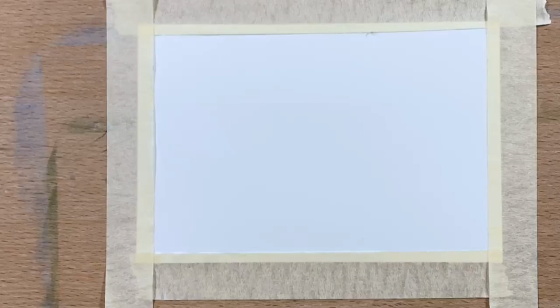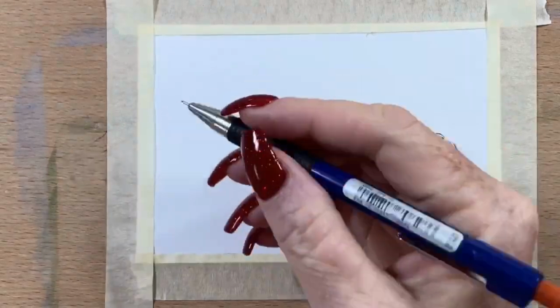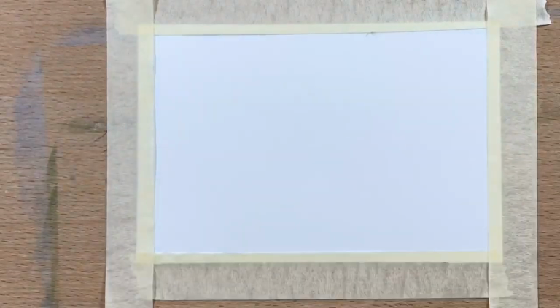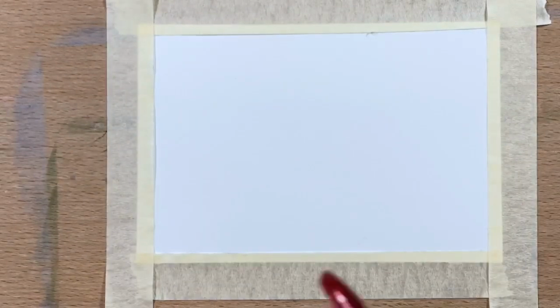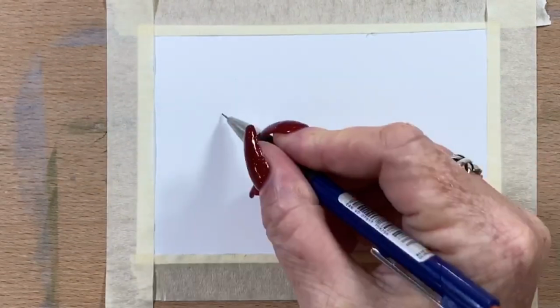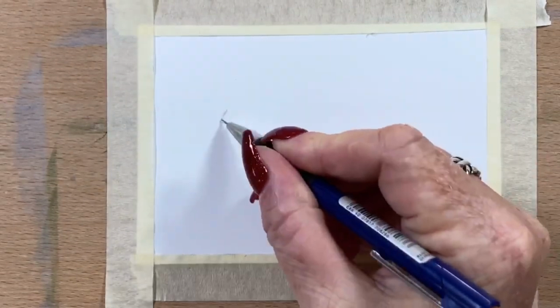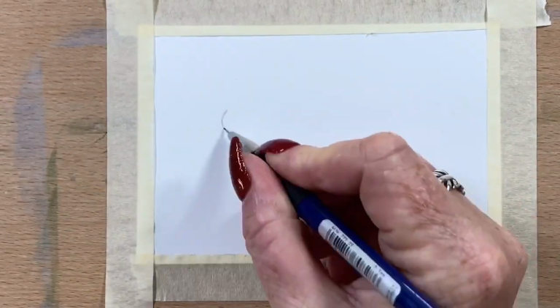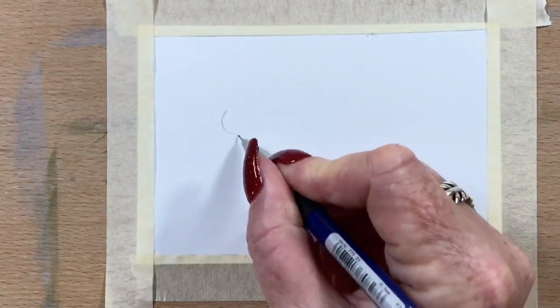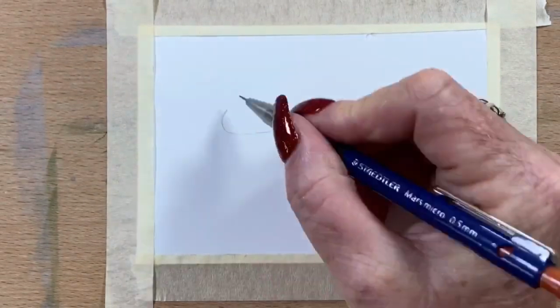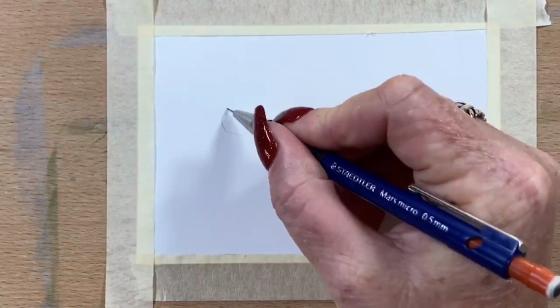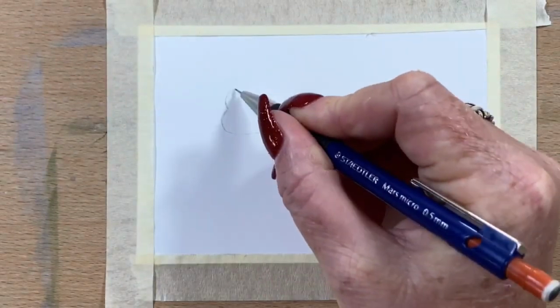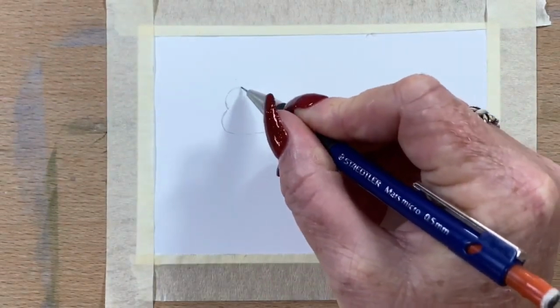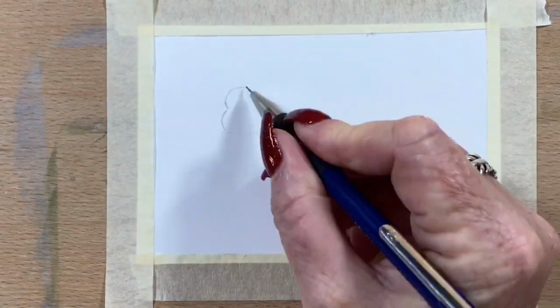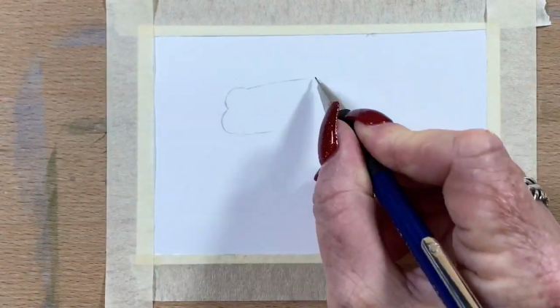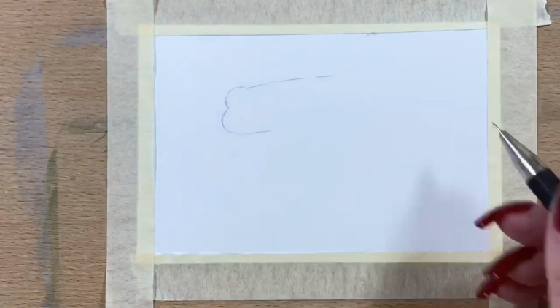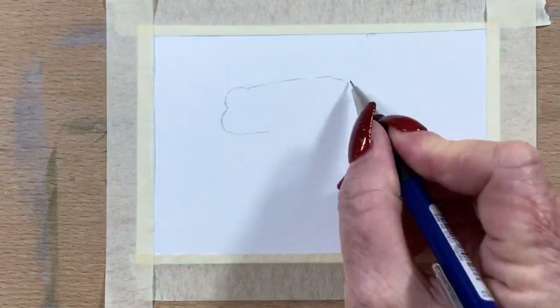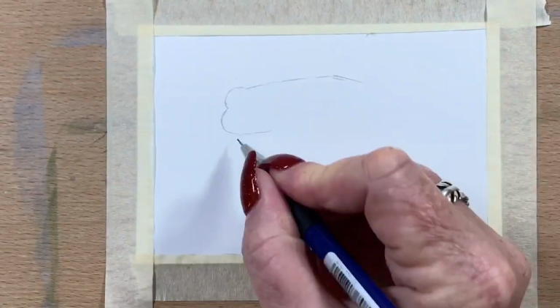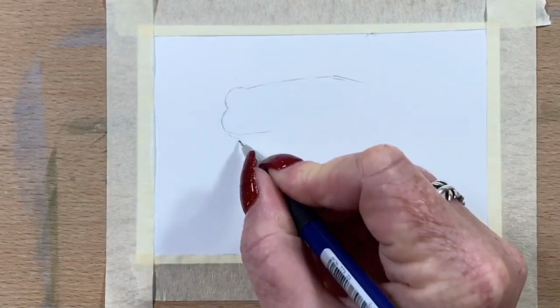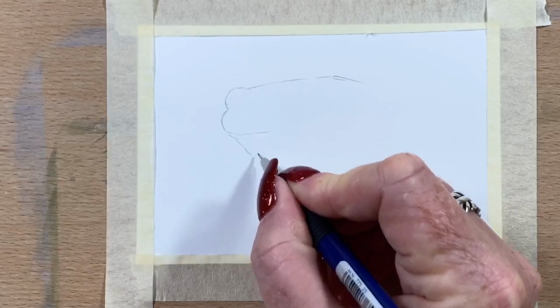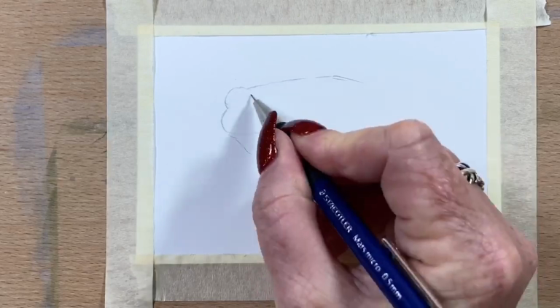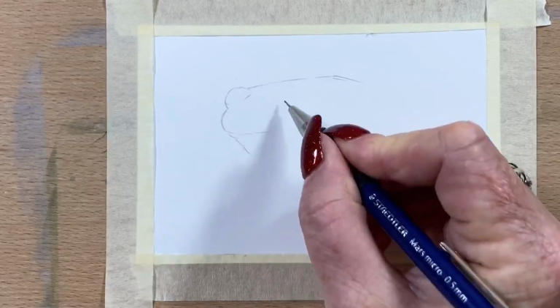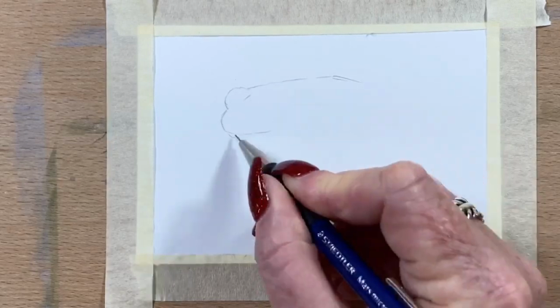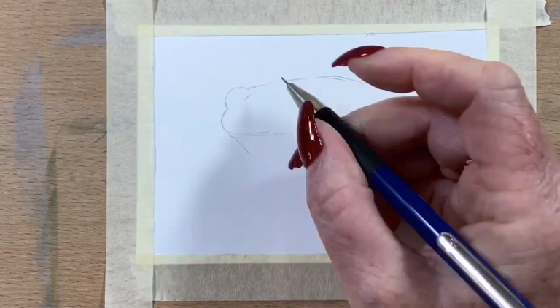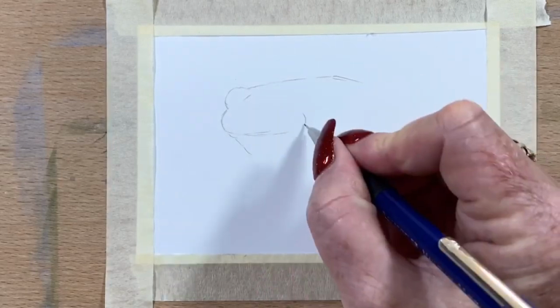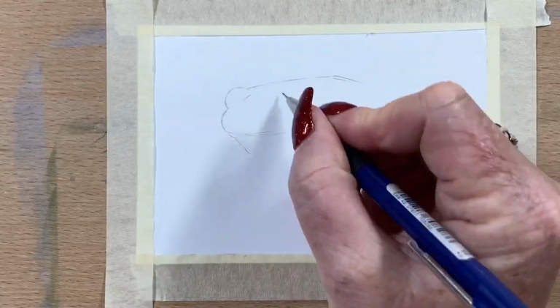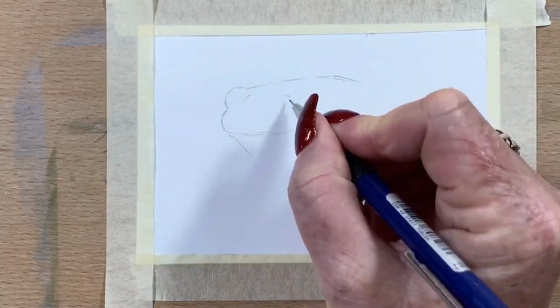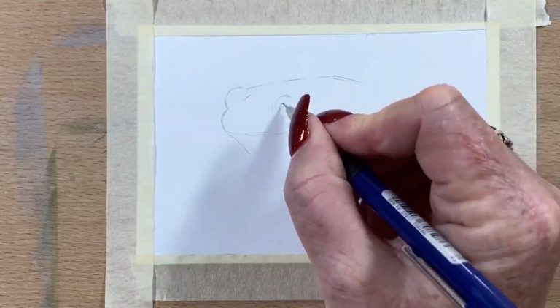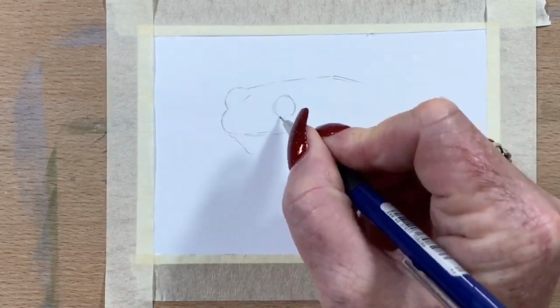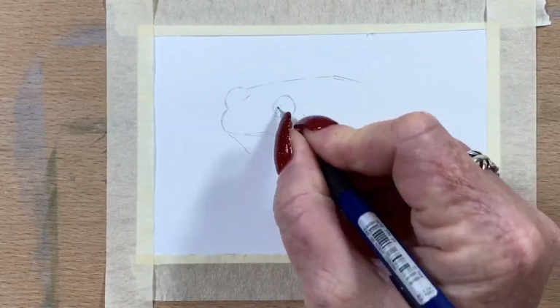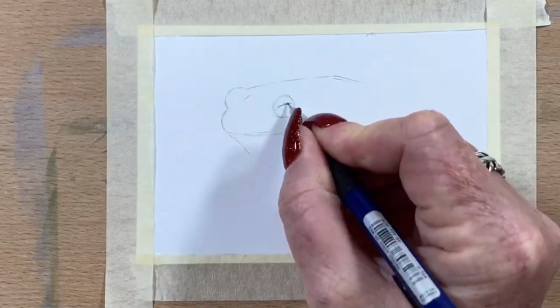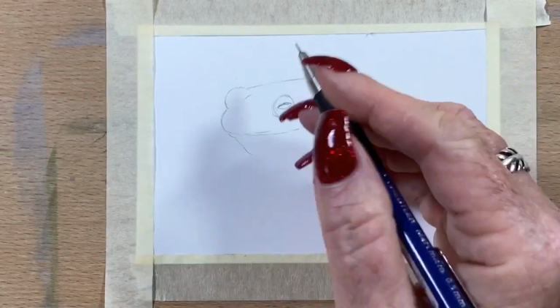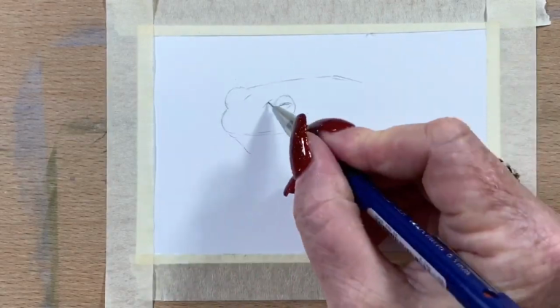Hi guys, it's Jen here and welcome to Jen's World About Art. Today I'm doing a pit pen and watercolor picture of a little Australian green tree frog.